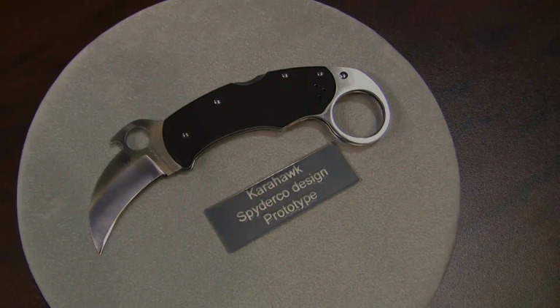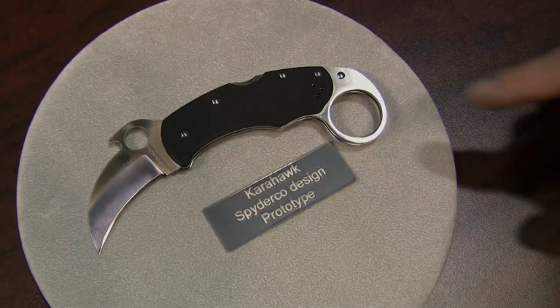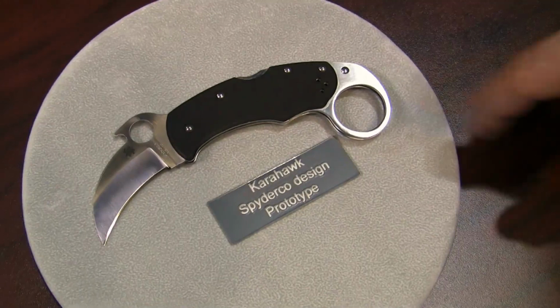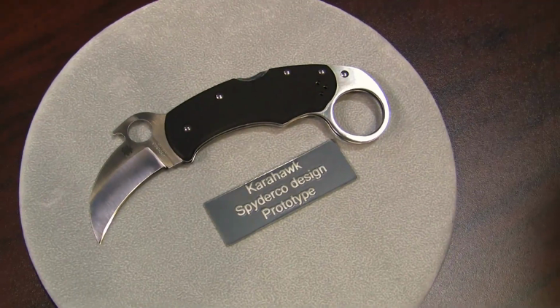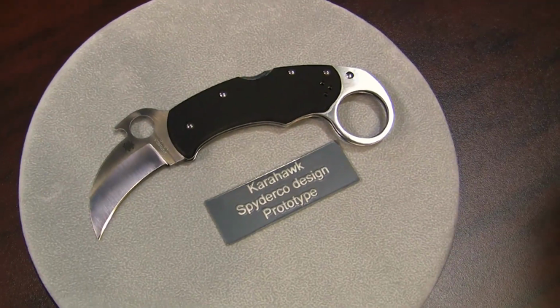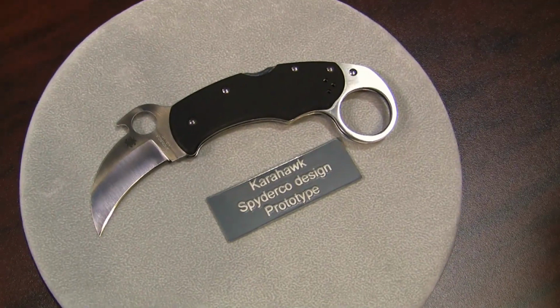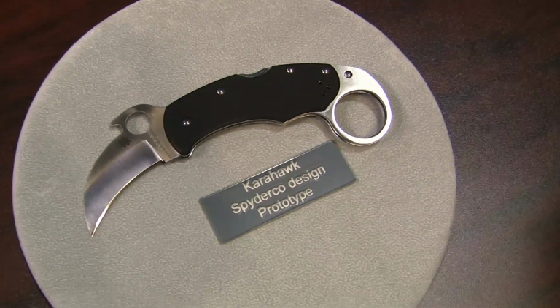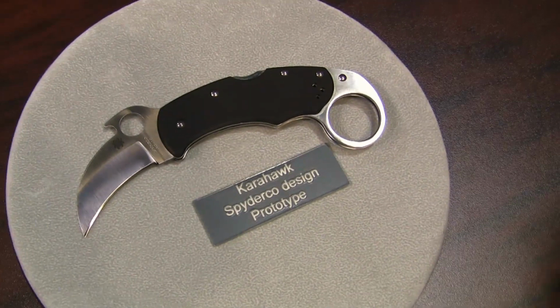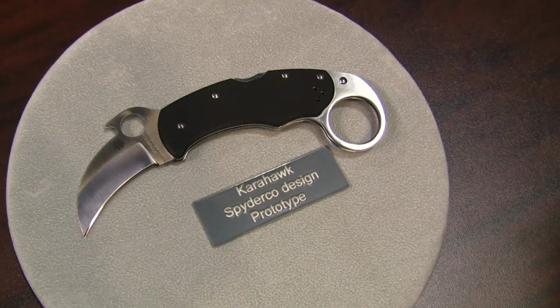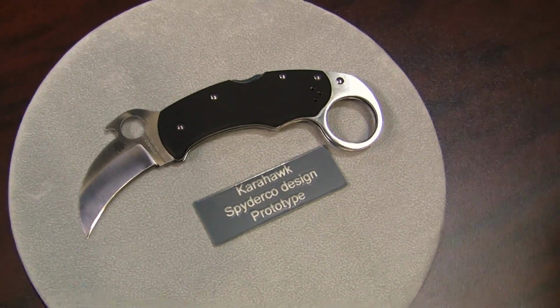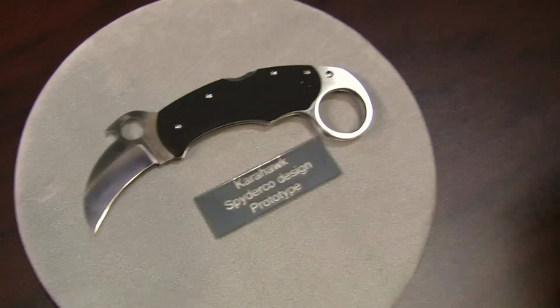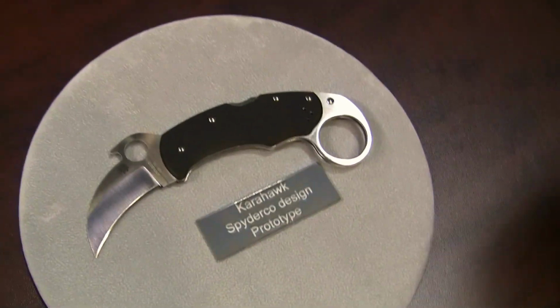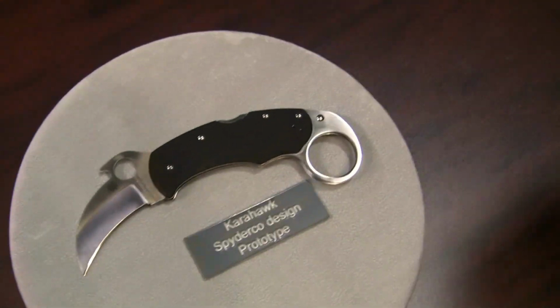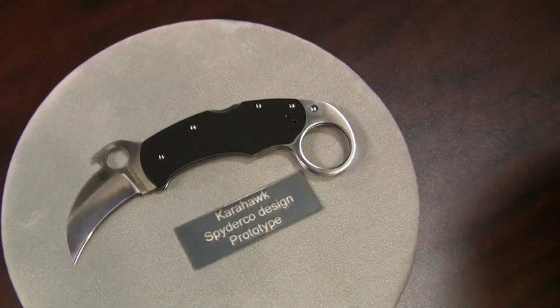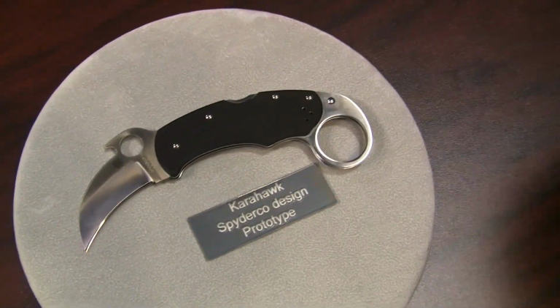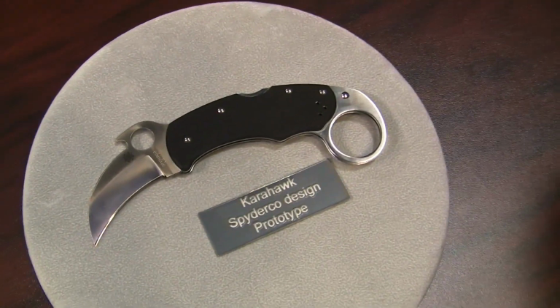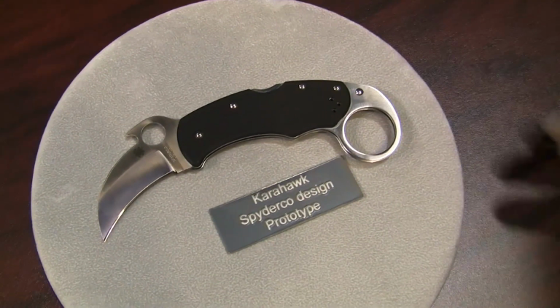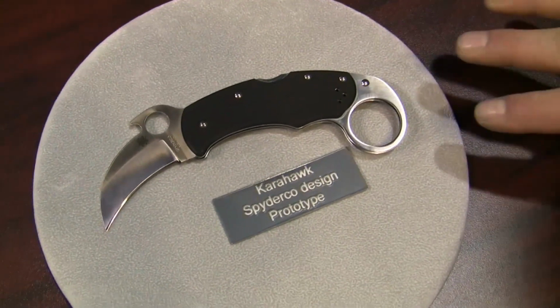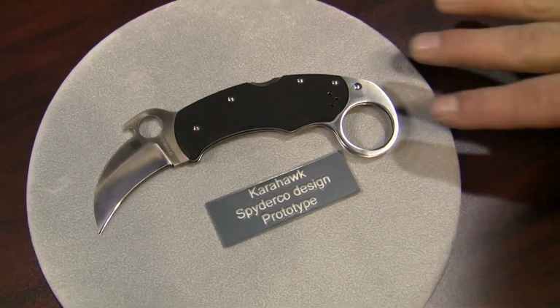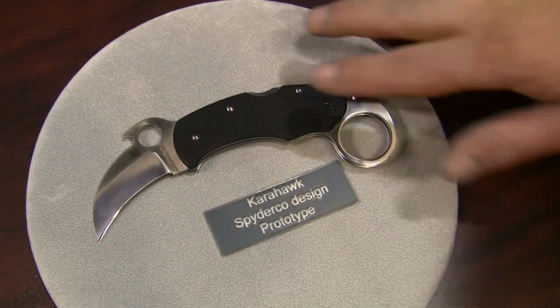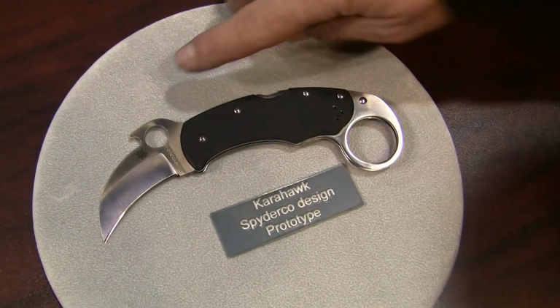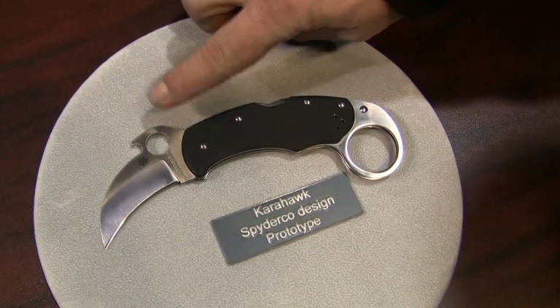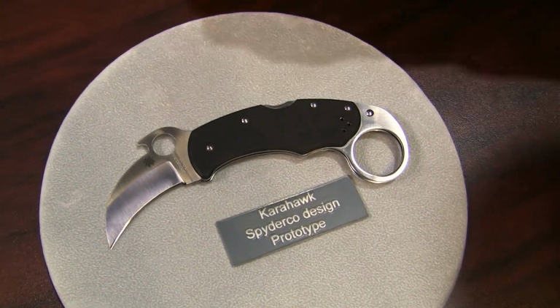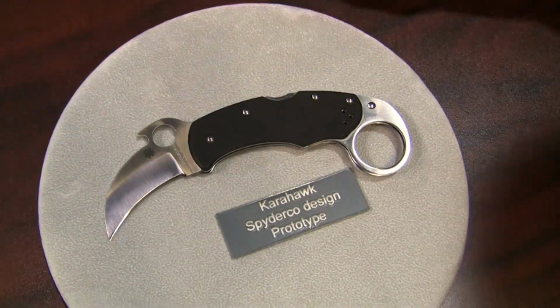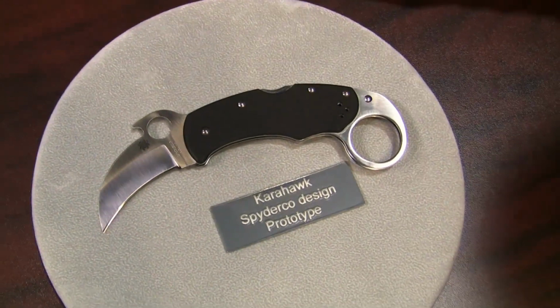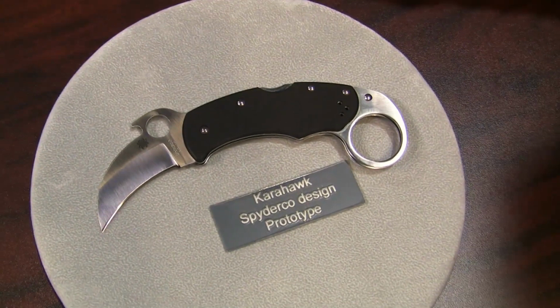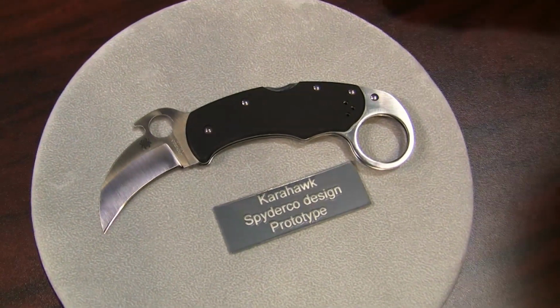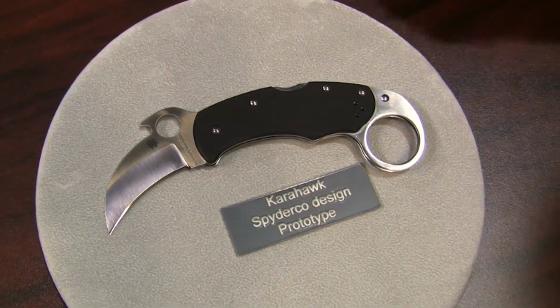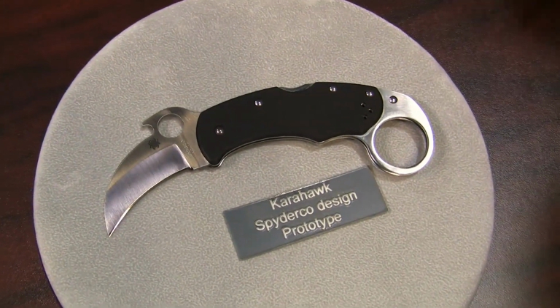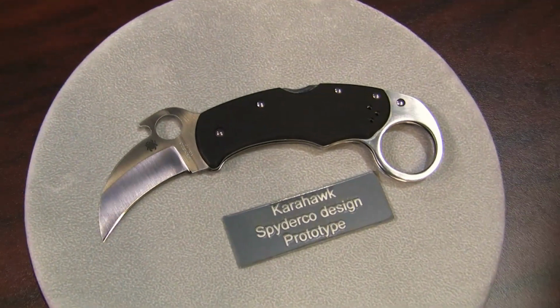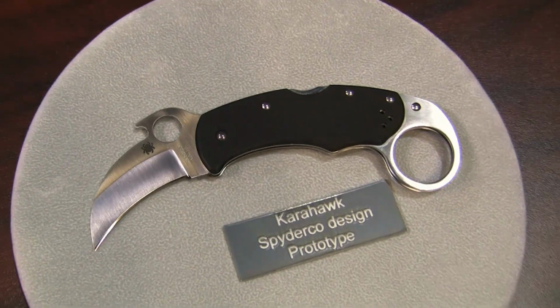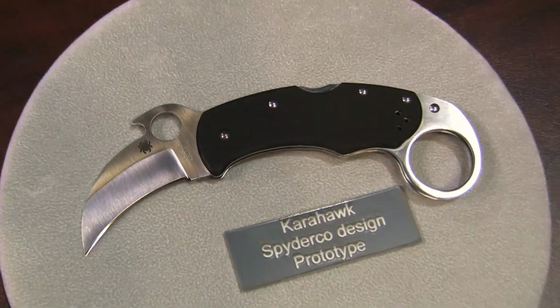This is the new Karahawk. It's an in-house design. It is a Karambit, and it features an Emerson opener which will help you deploy it.